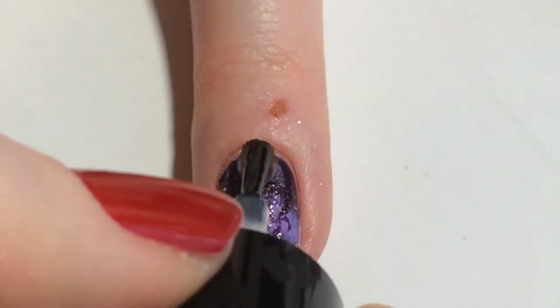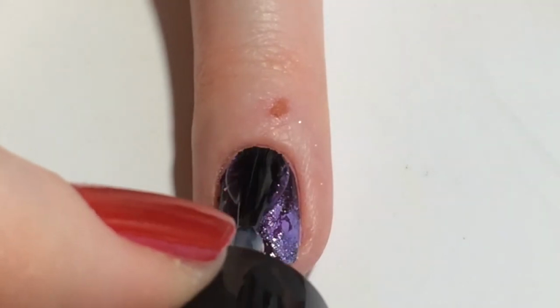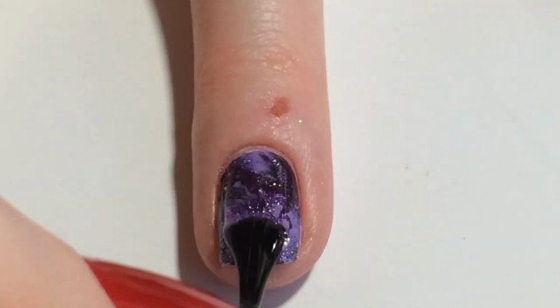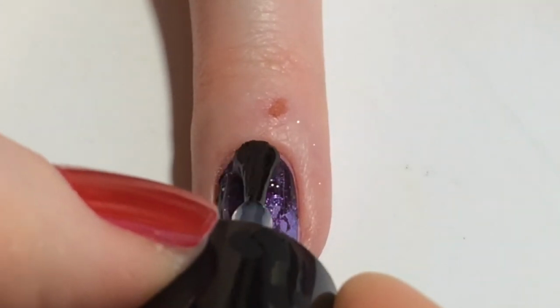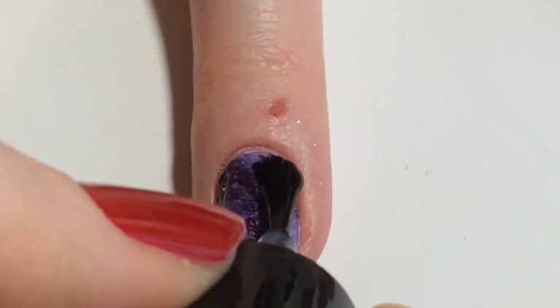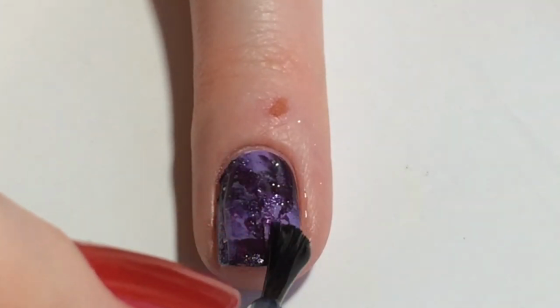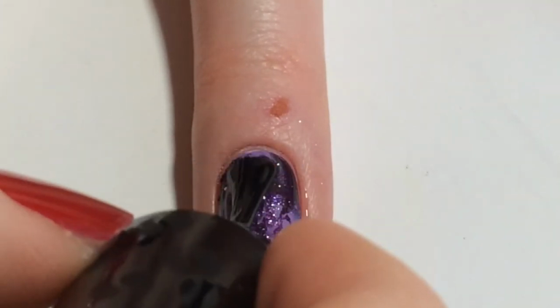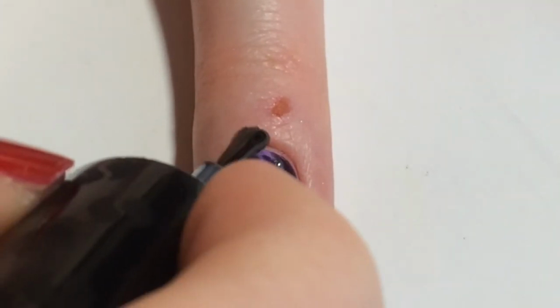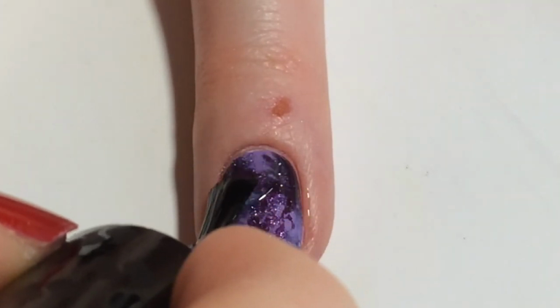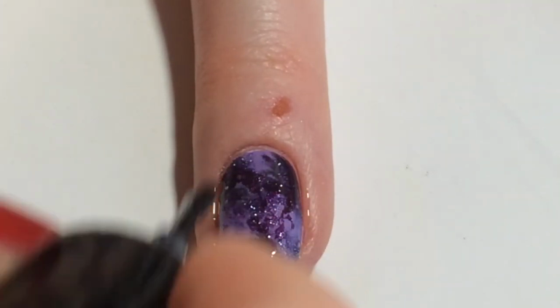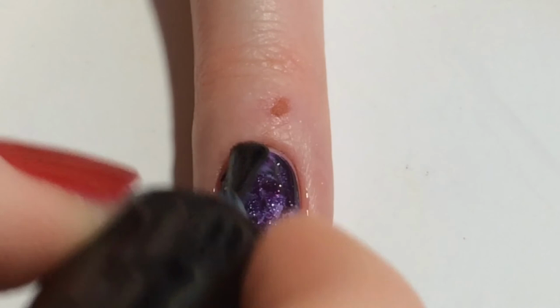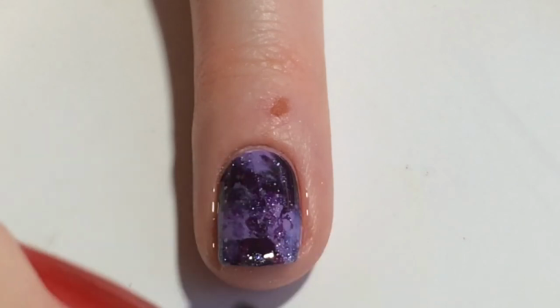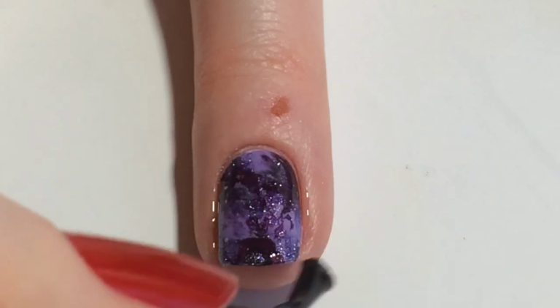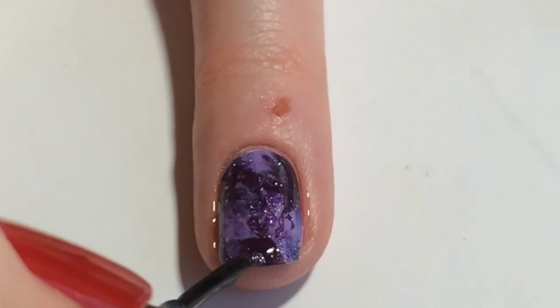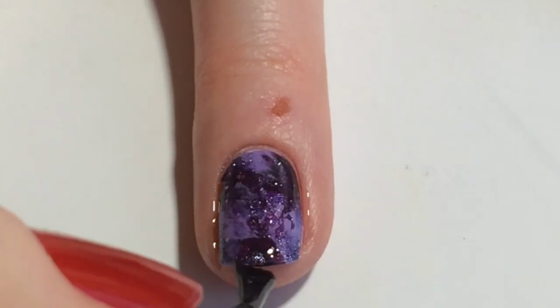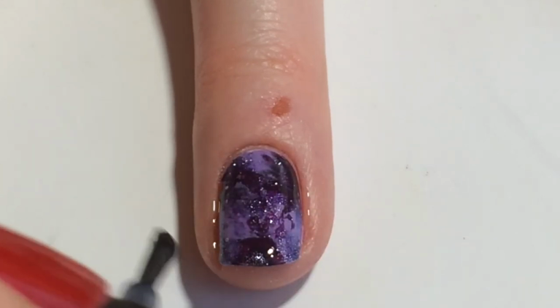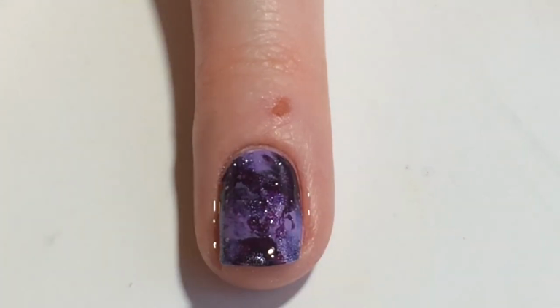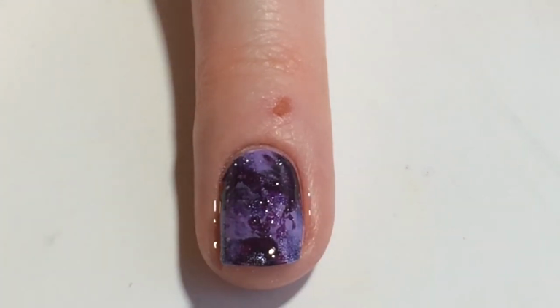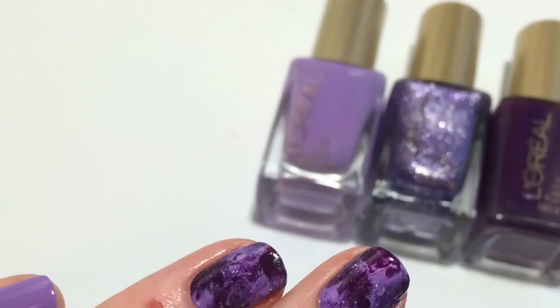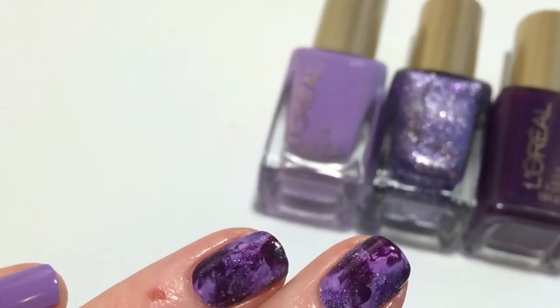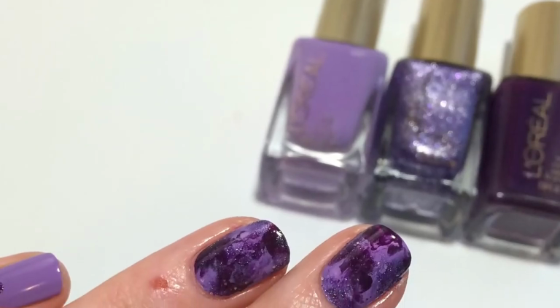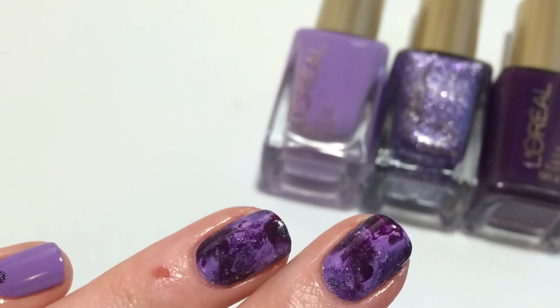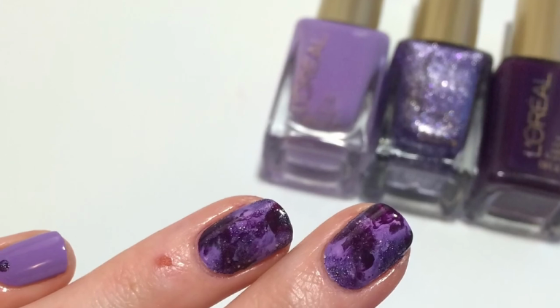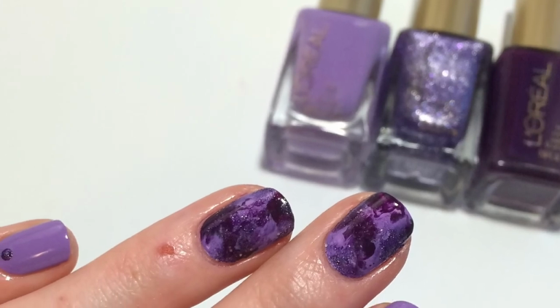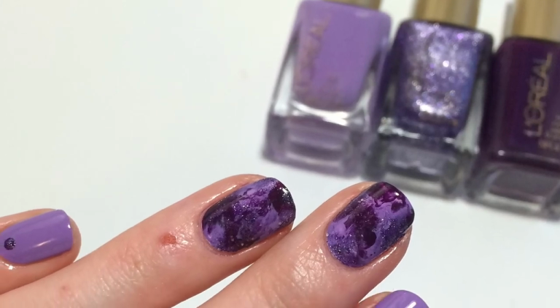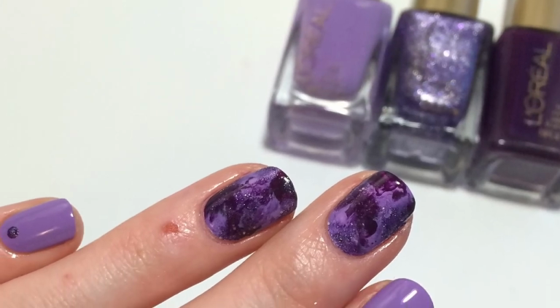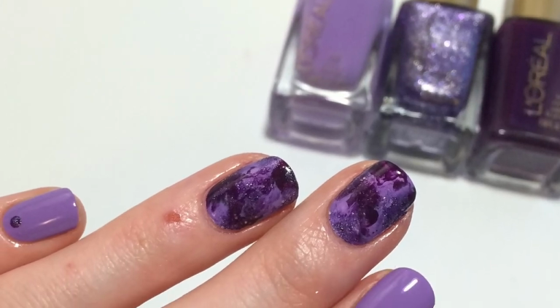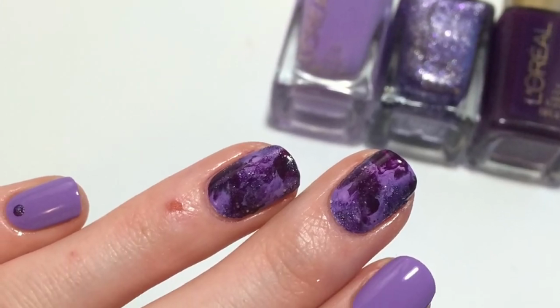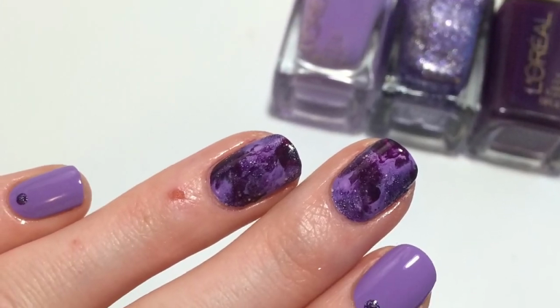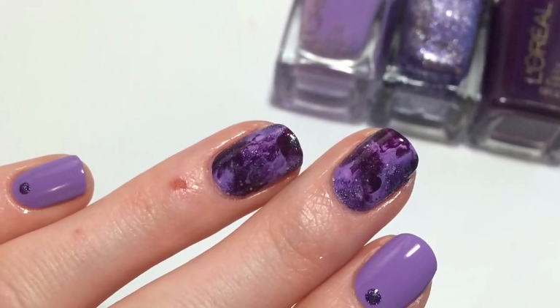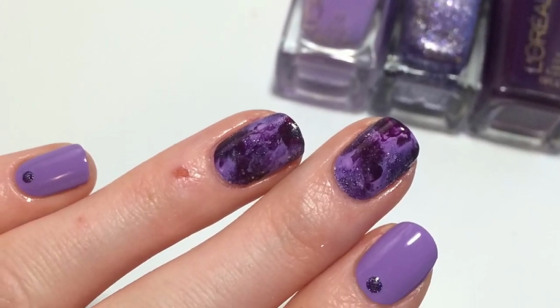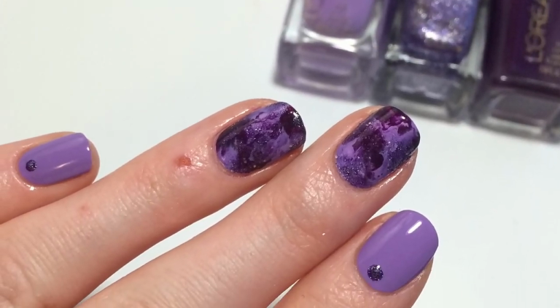As always you'll just want to finish off your design with a coat of top coat to smooth it out and help it last longer. So that's how I got this plastic bag manicure — I hope you guys enjoyed the video, thanks so much for watching and I'll see you in the next one. Bye!